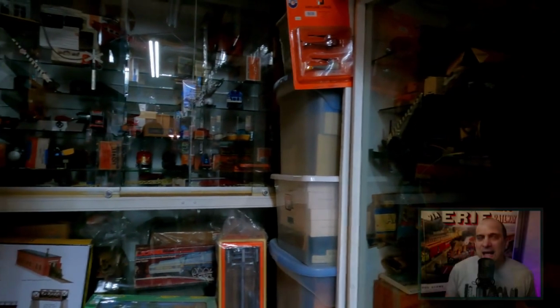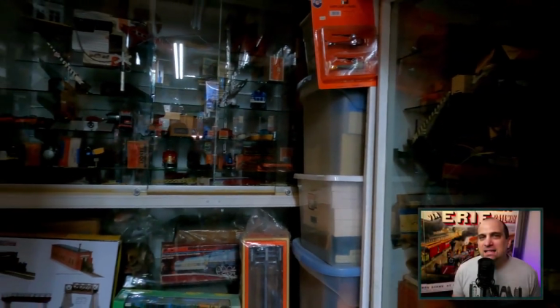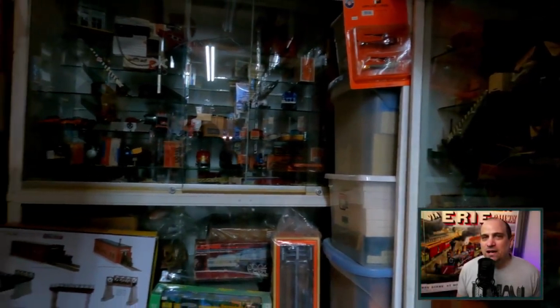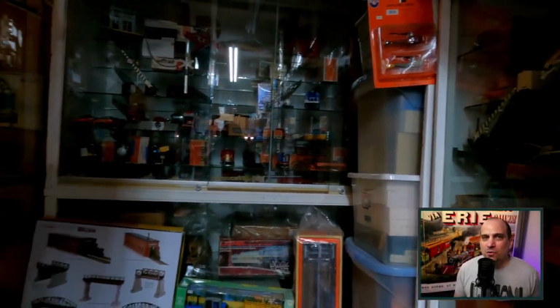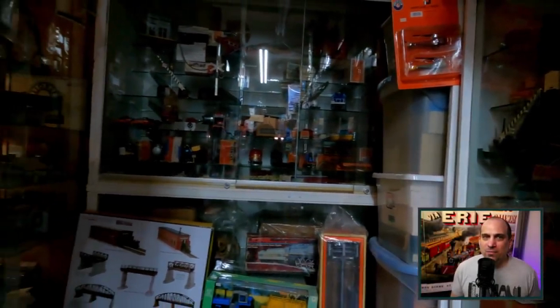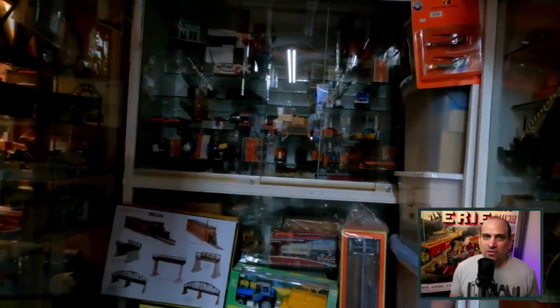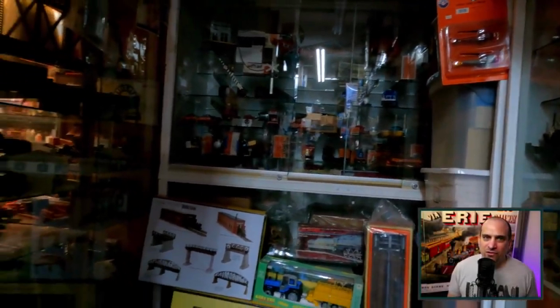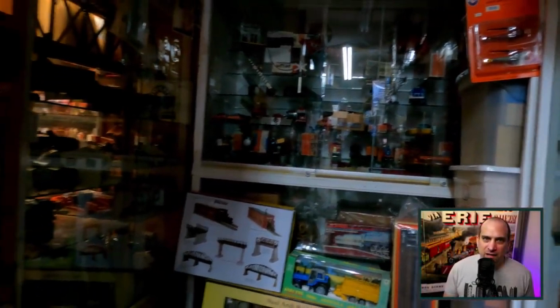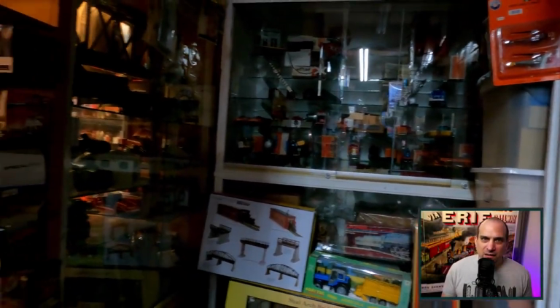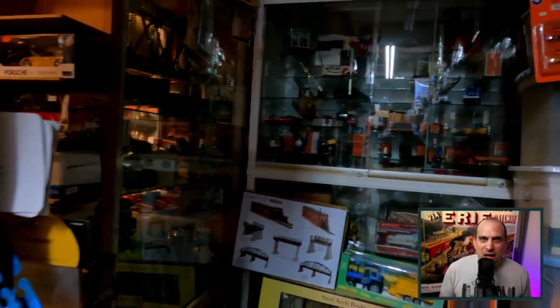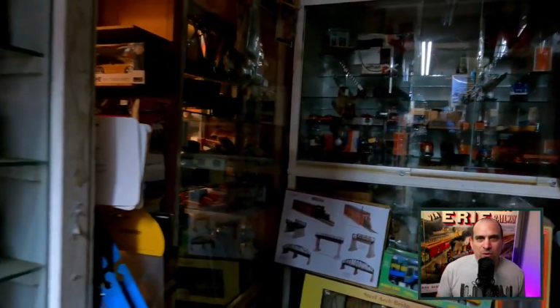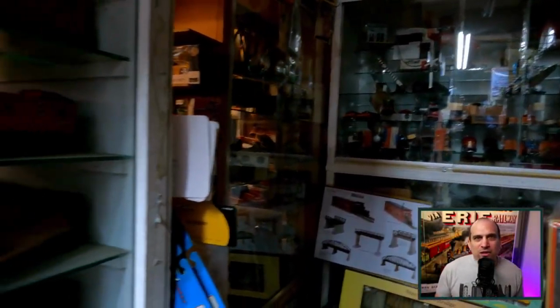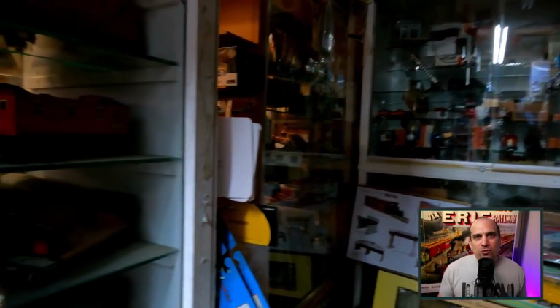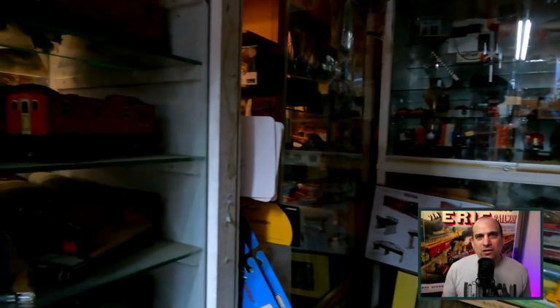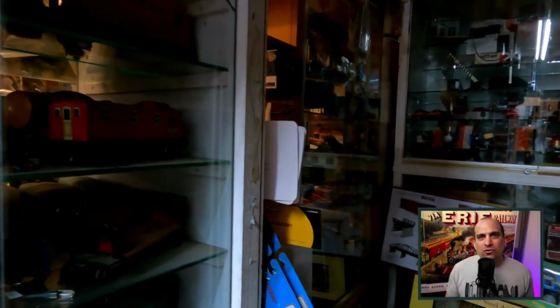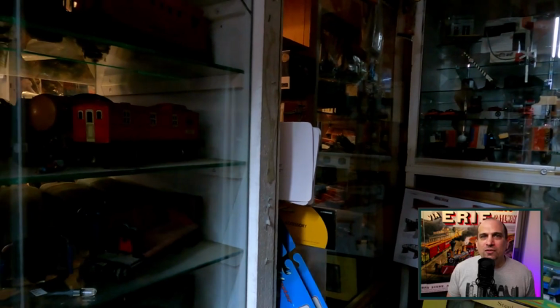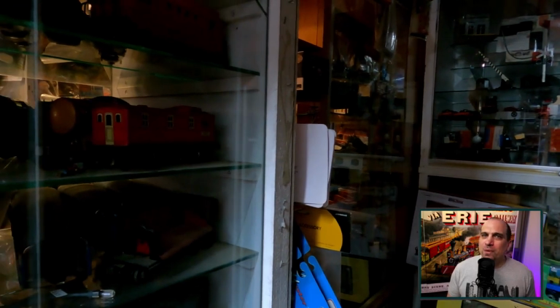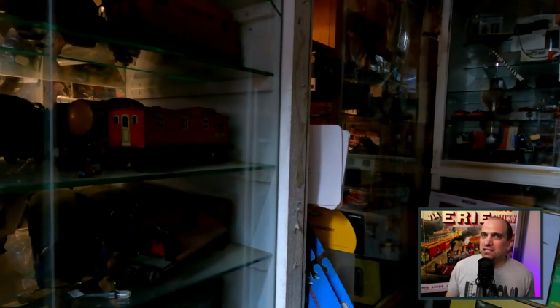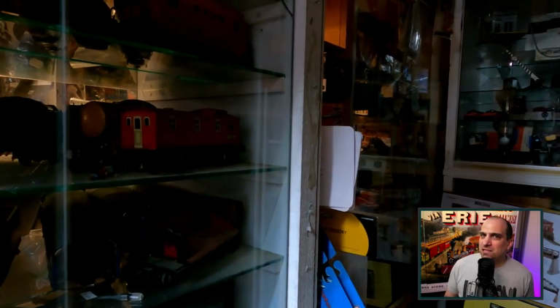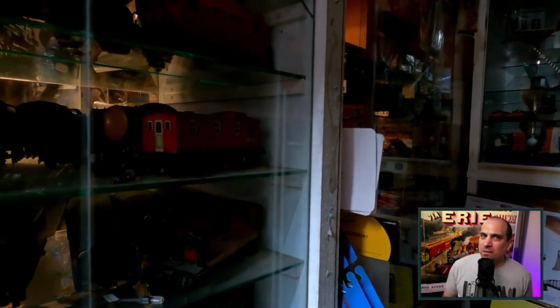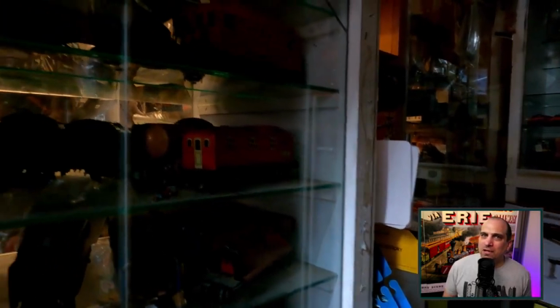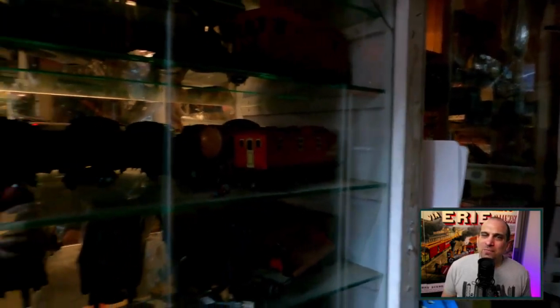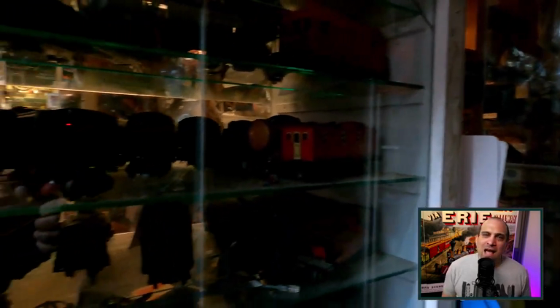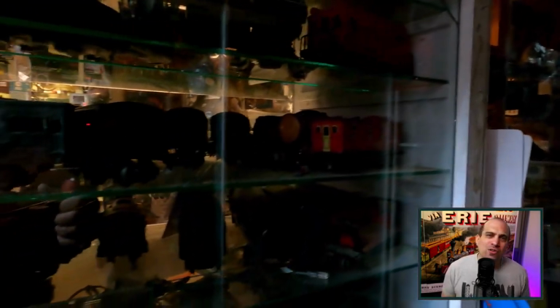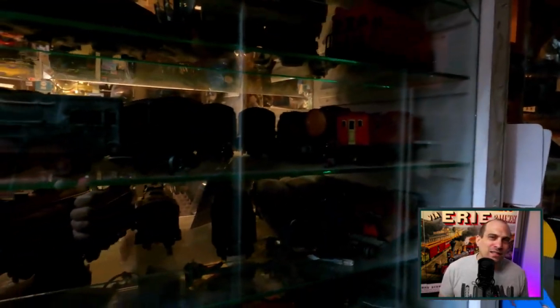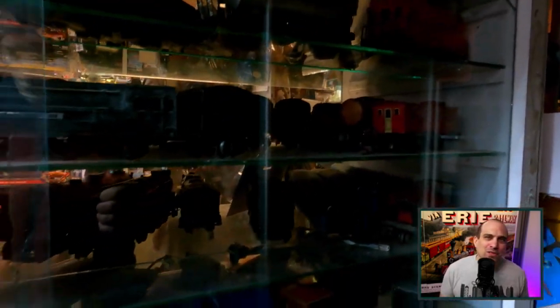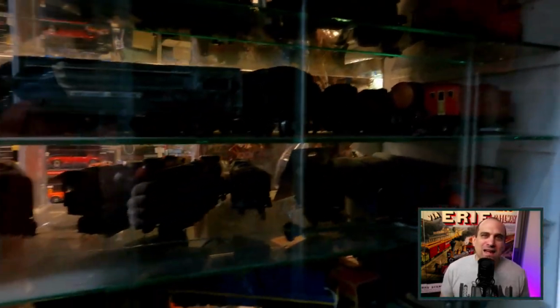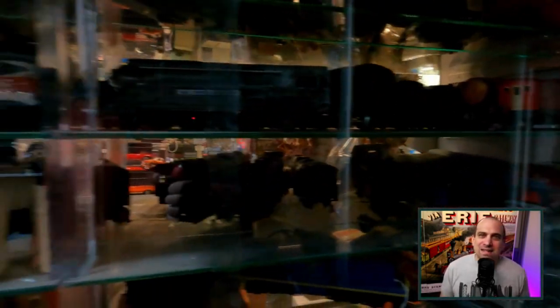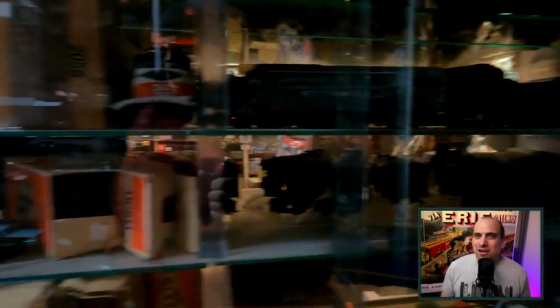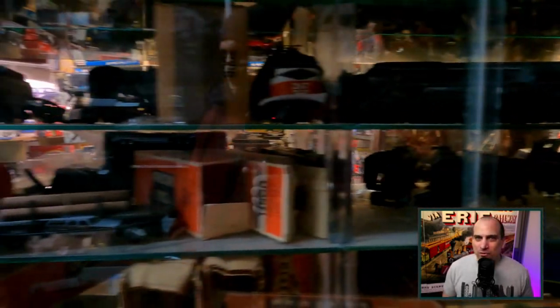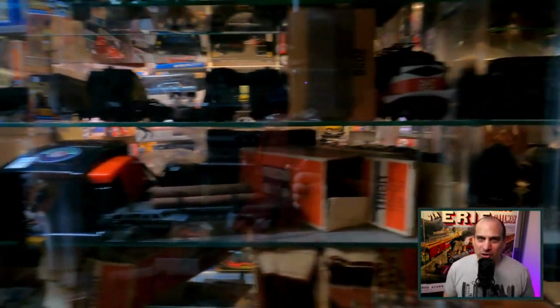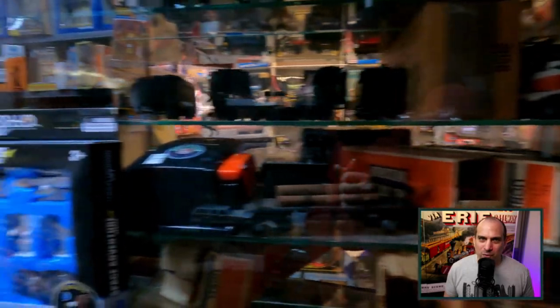I did find a few items that I was interested in. I rarely go to the Red Caboose looking for something specific, but I always find something that I did not know I was looking for.